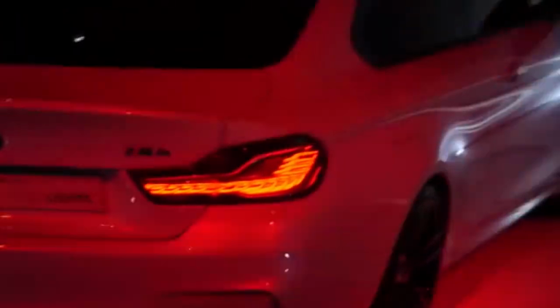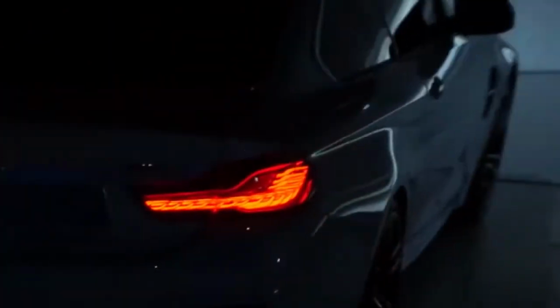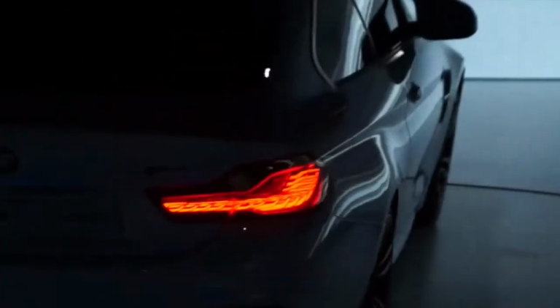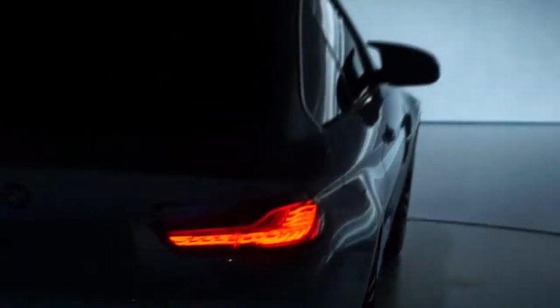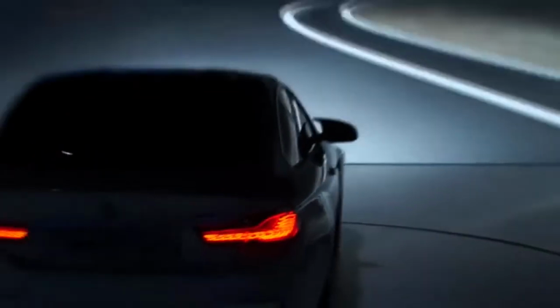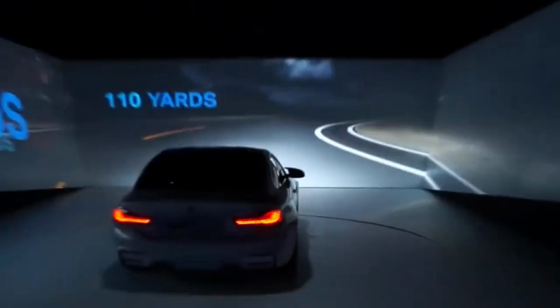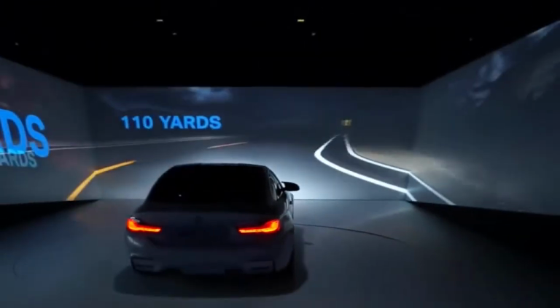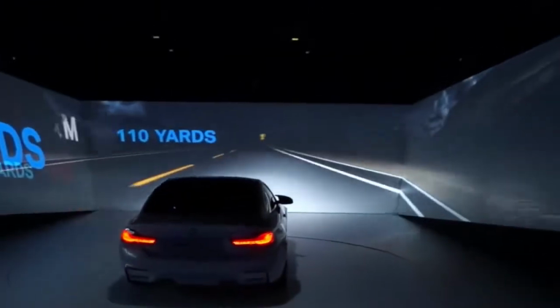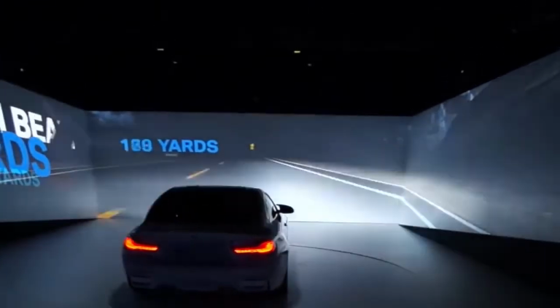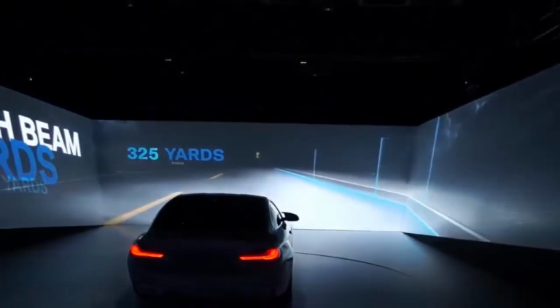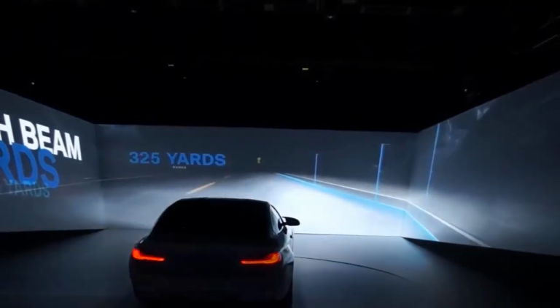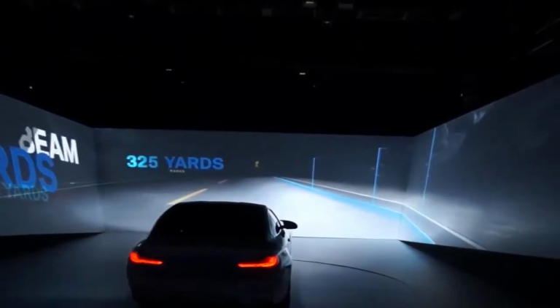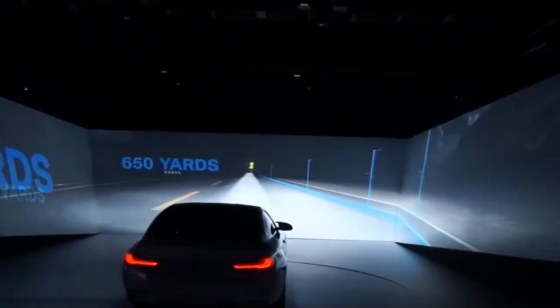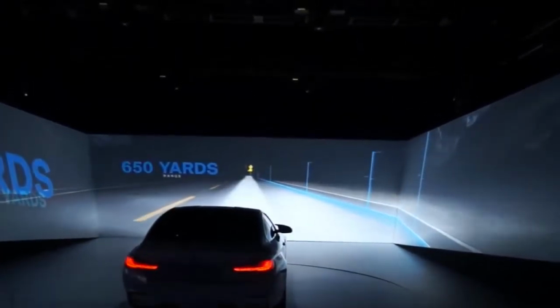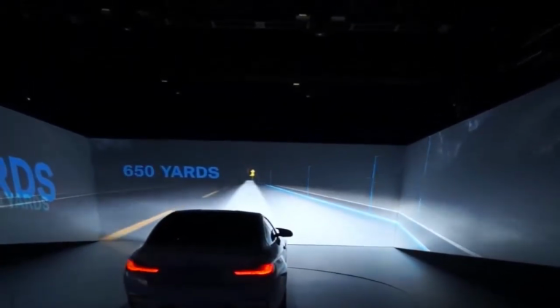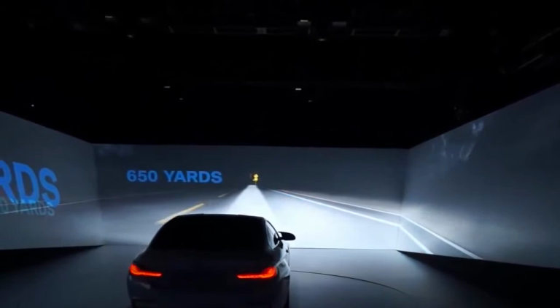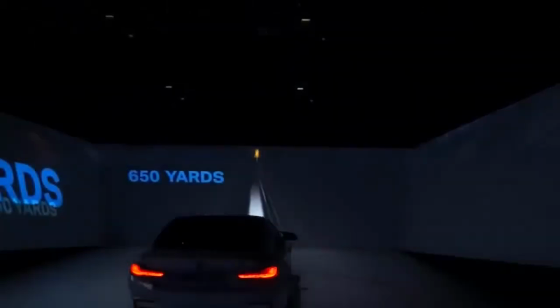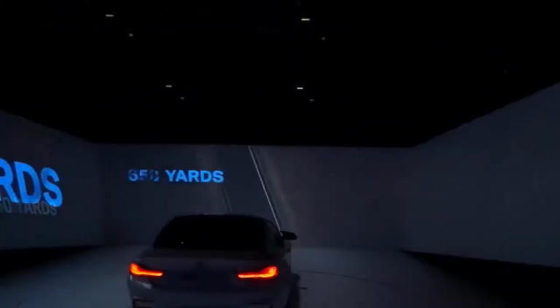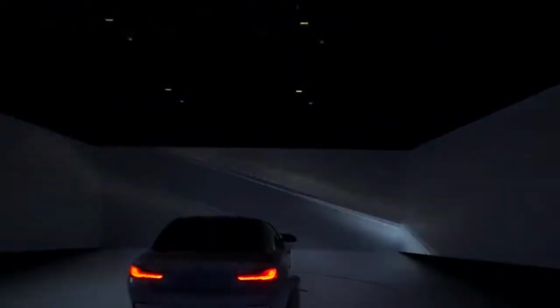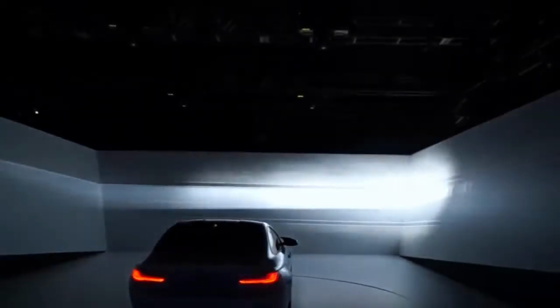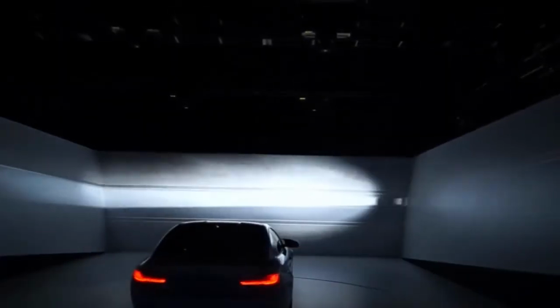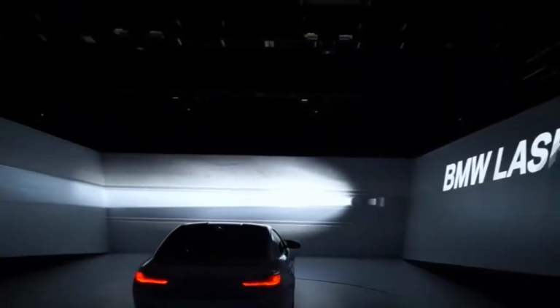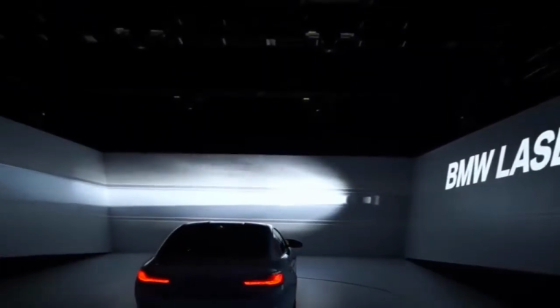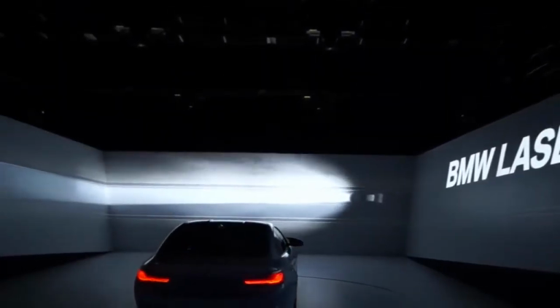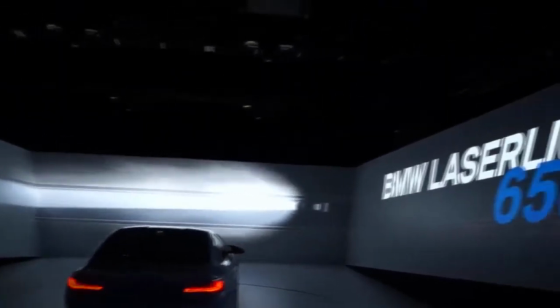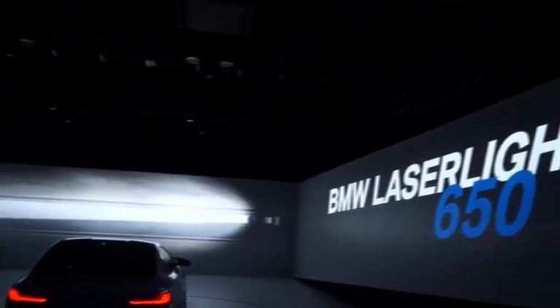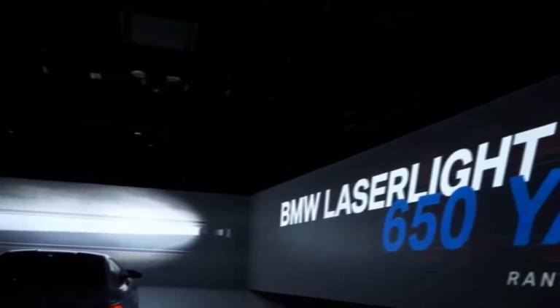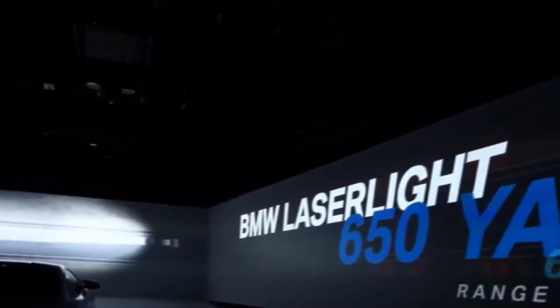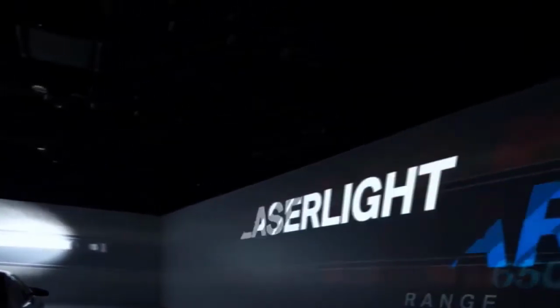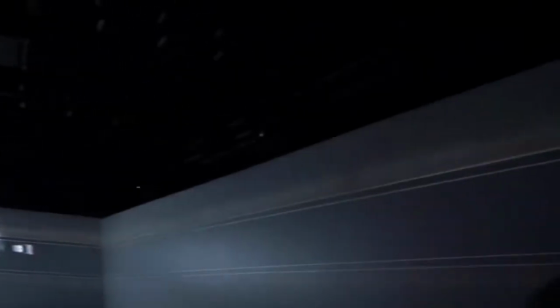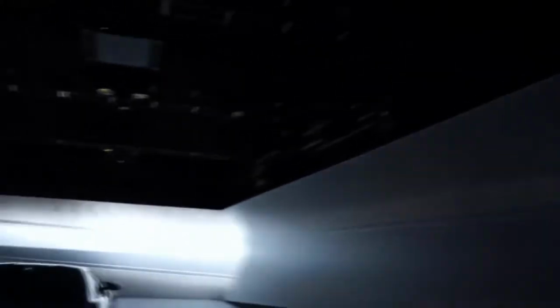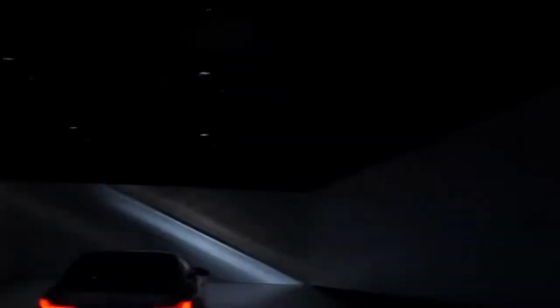How far is far? Once the driver has passed 45 miles per hour, the laser light automatically boosts the LED high beams. BMW laser light looks 650 yards ahead of the vehicle and doubles the high beam range.